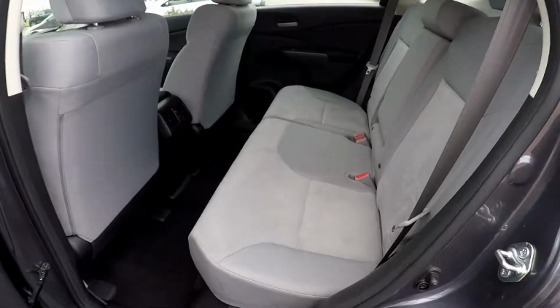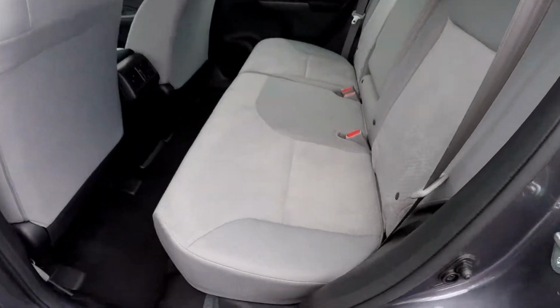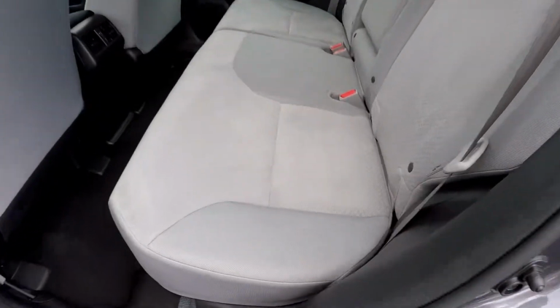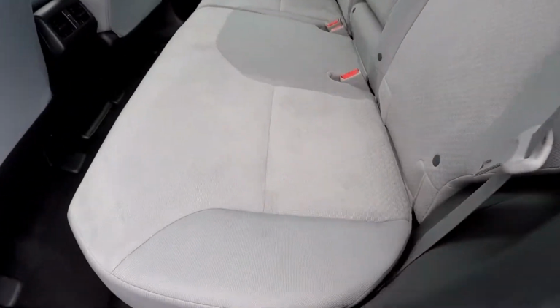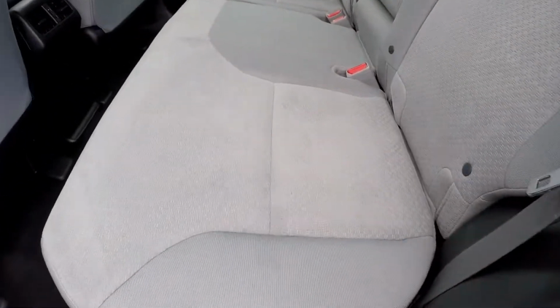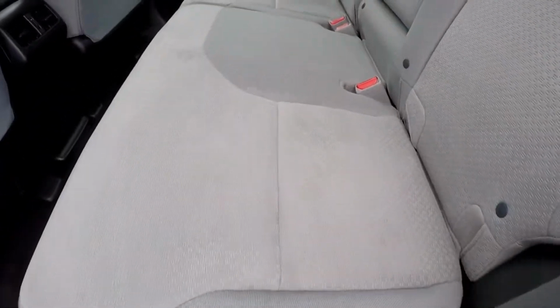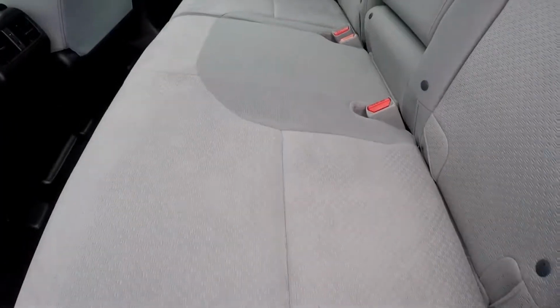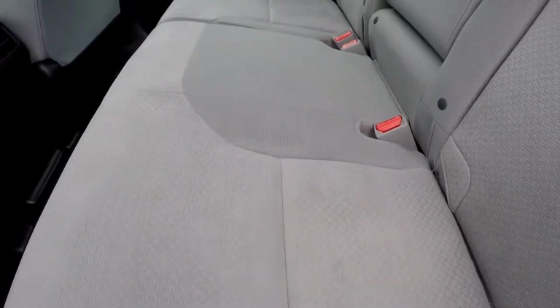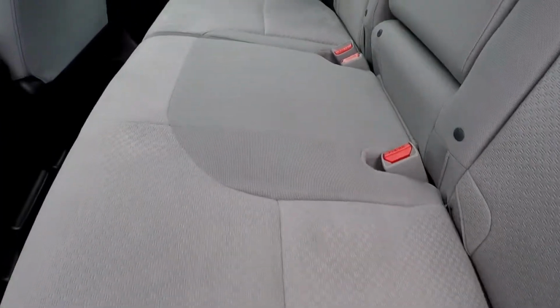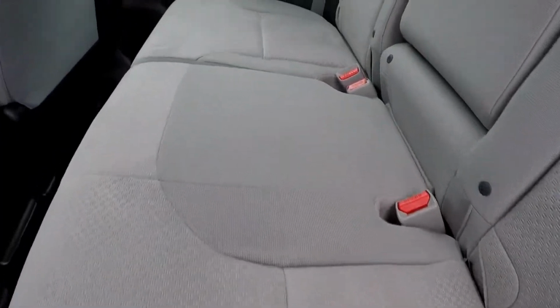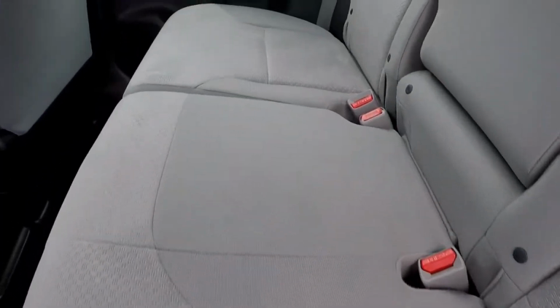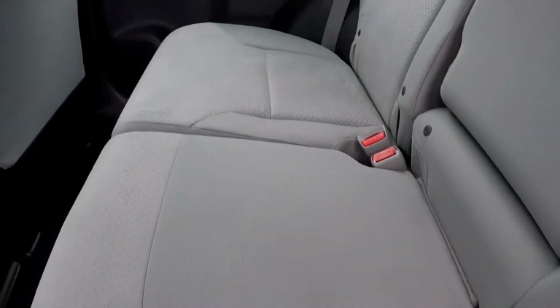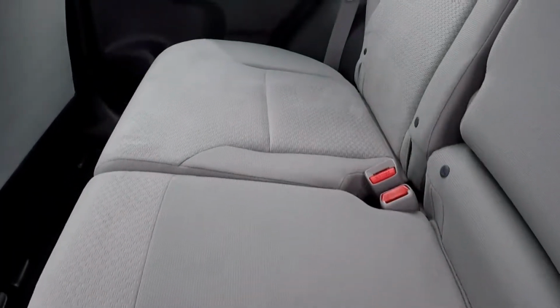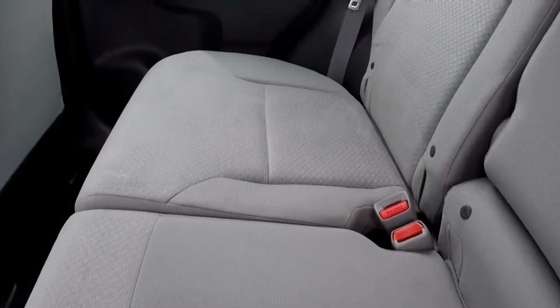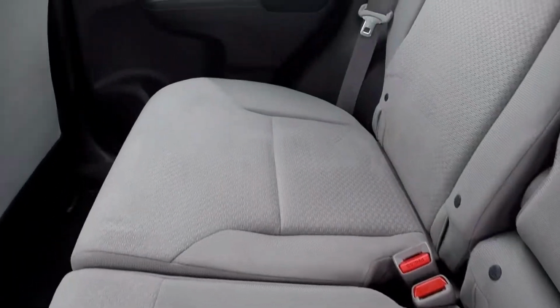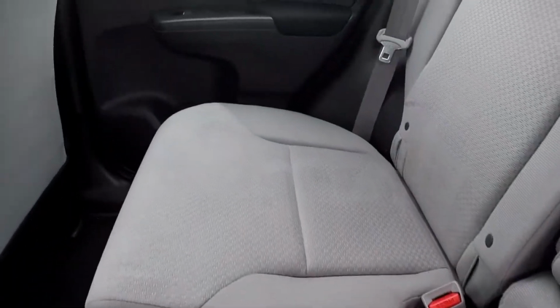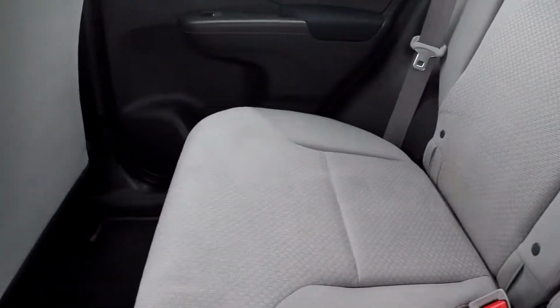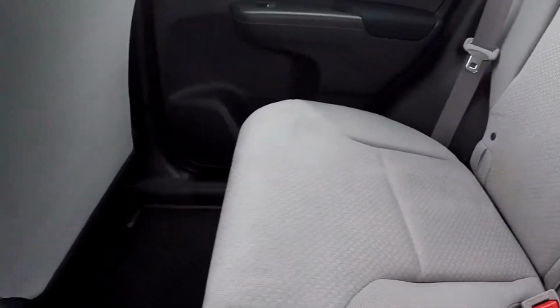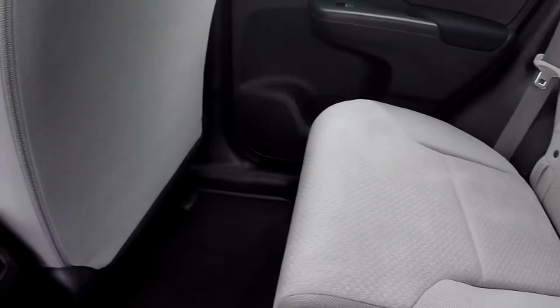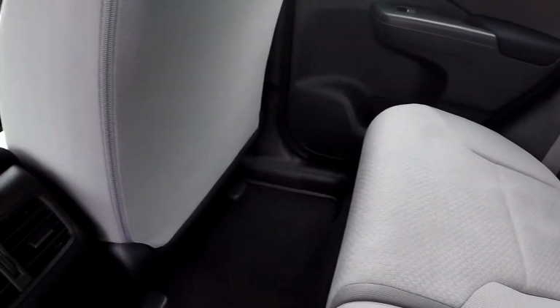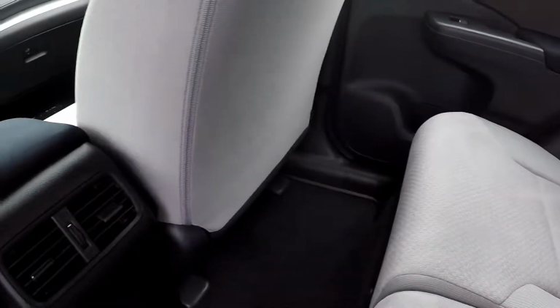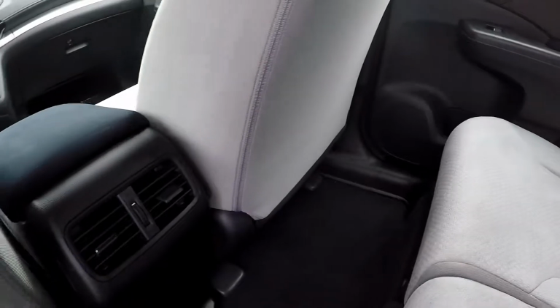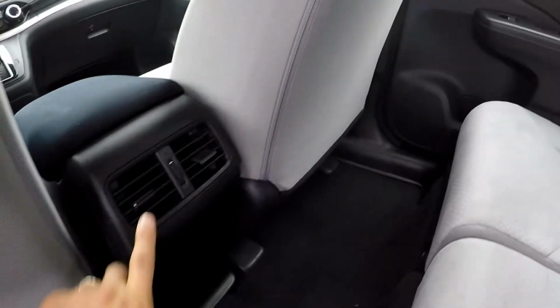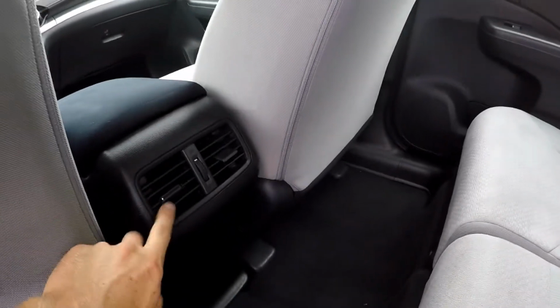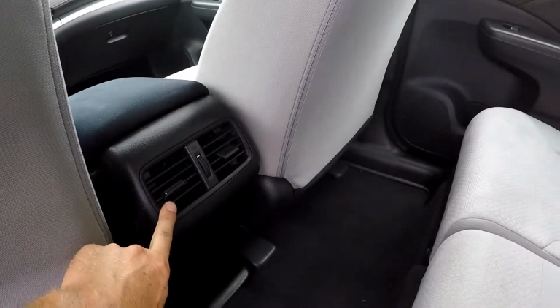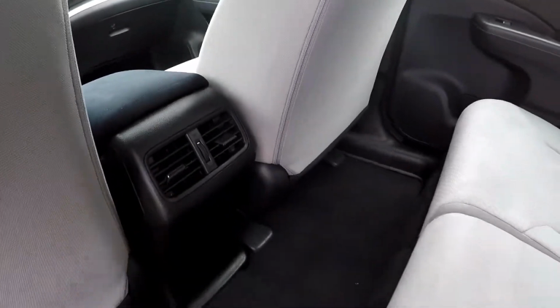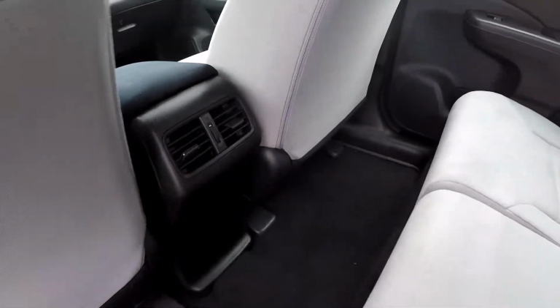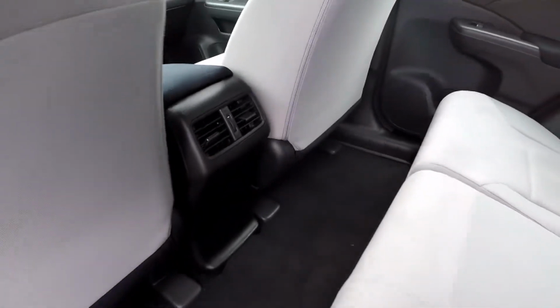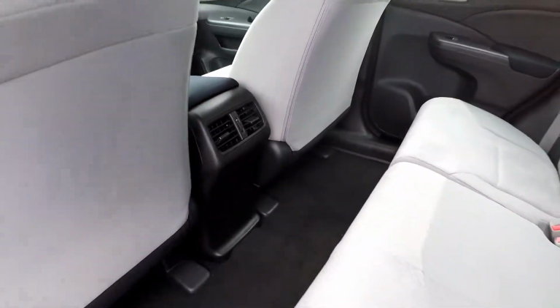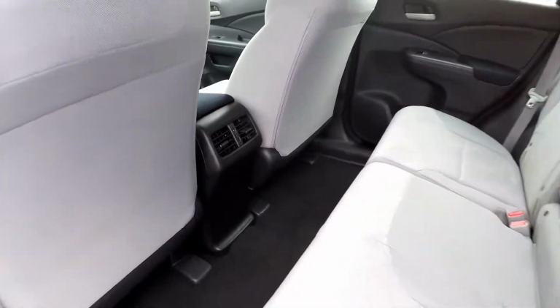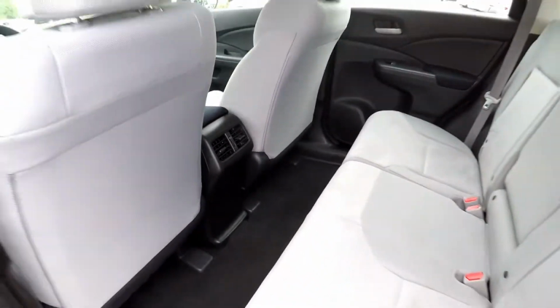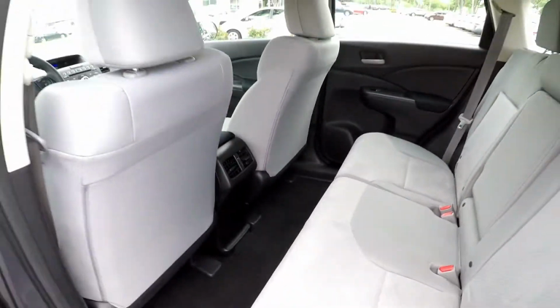Taking a look in the back seat — just going to do a nice slow pan over the seating surface, looking for any tears, rips, or staining. You do get rear air control. All the seating and flooring looks good back here.